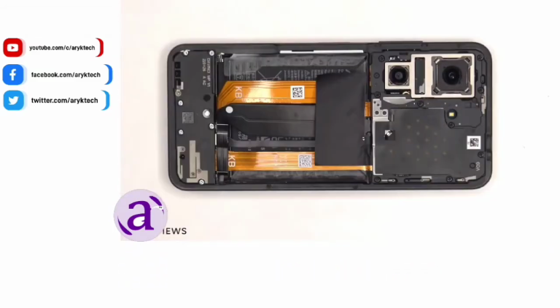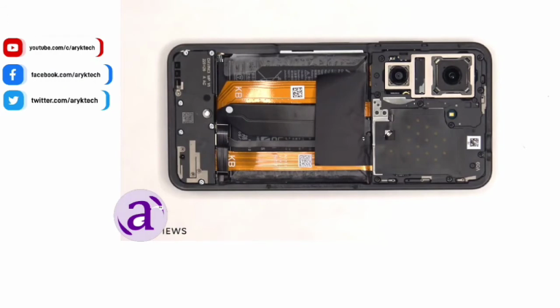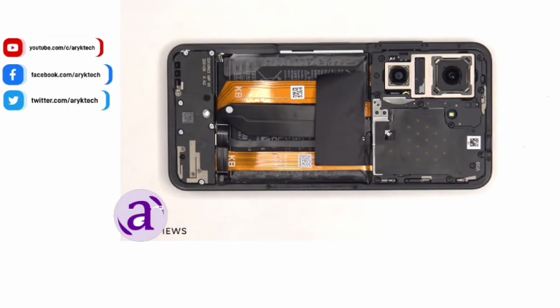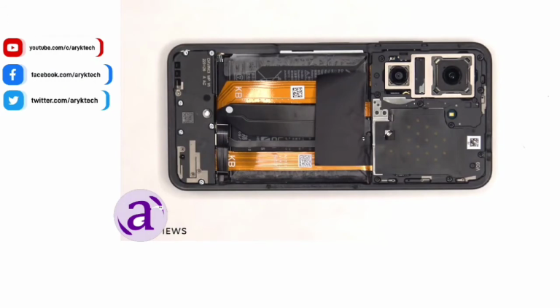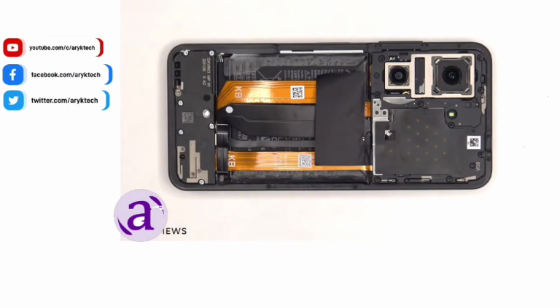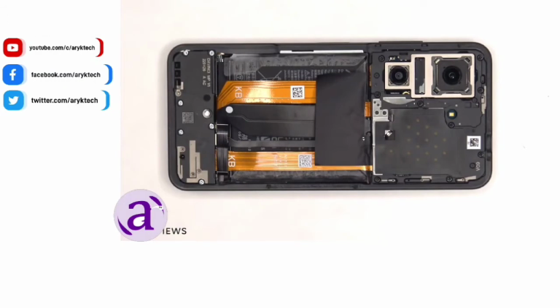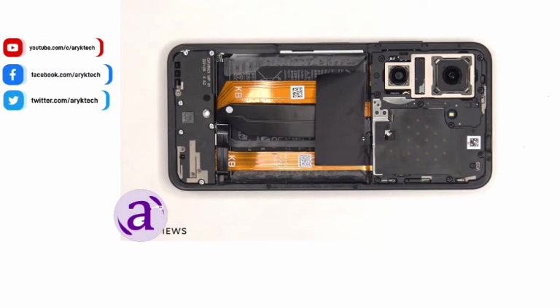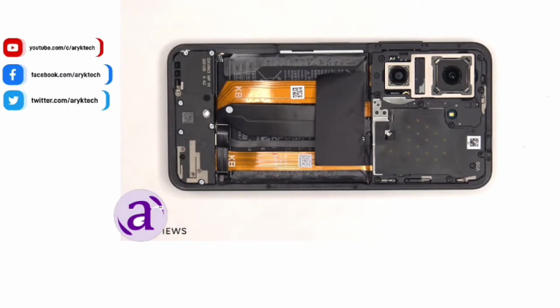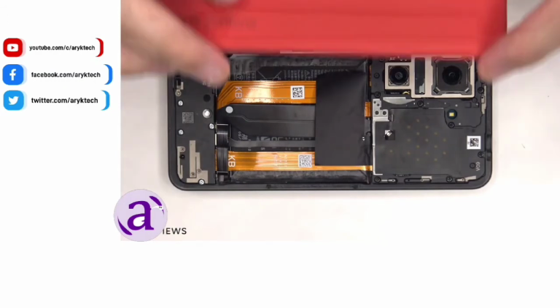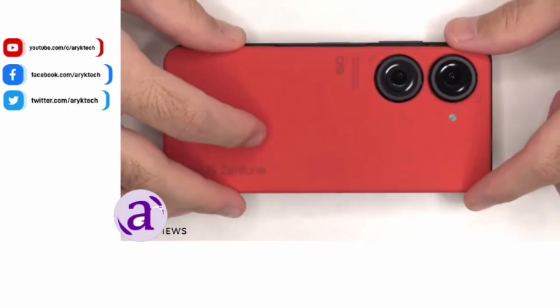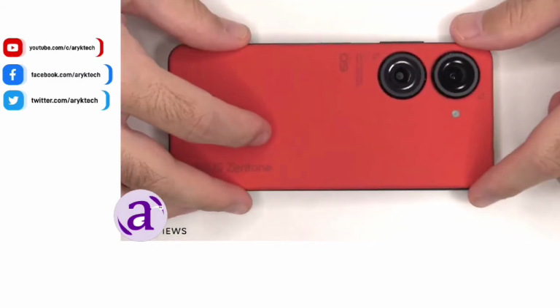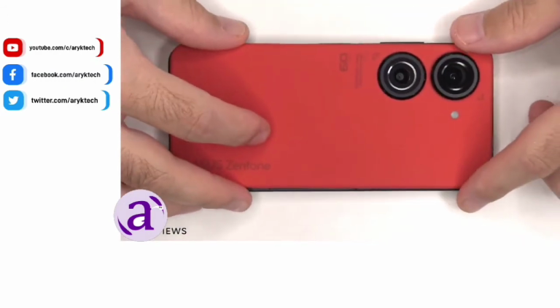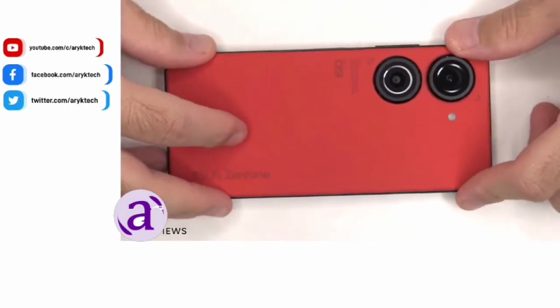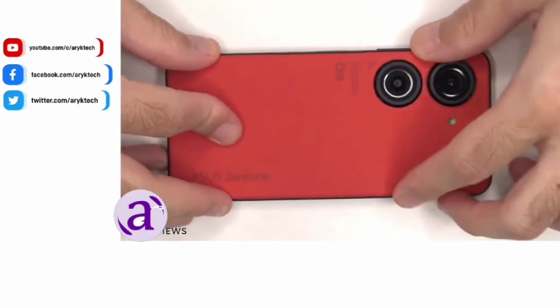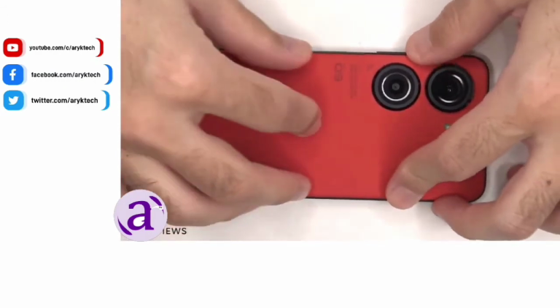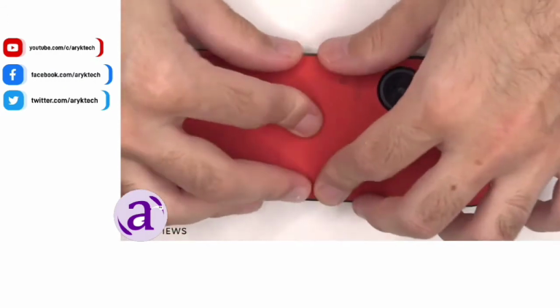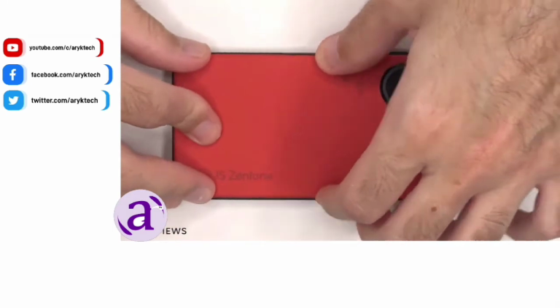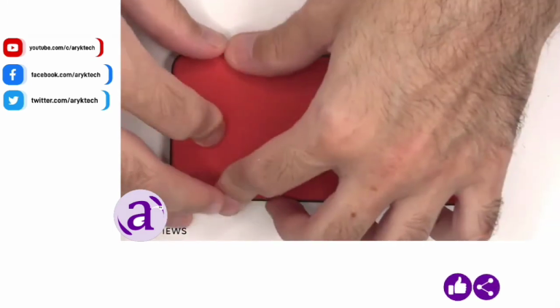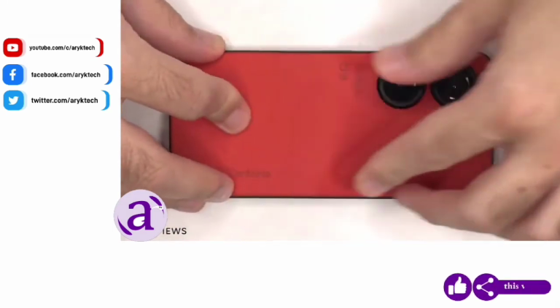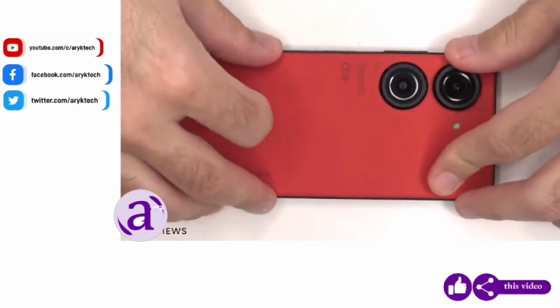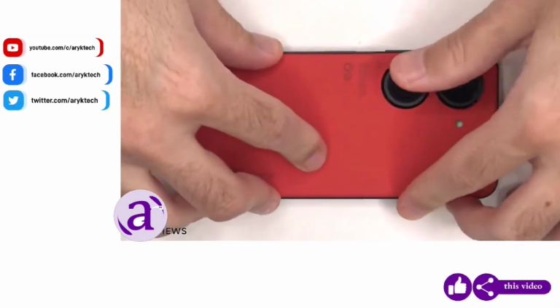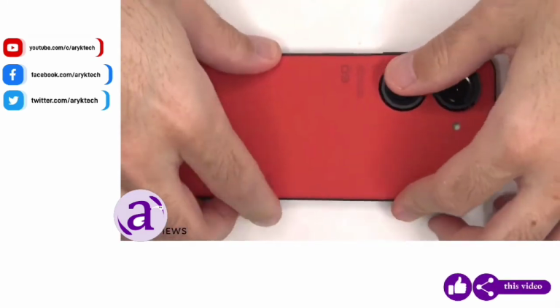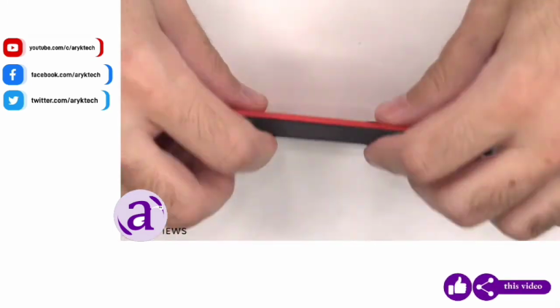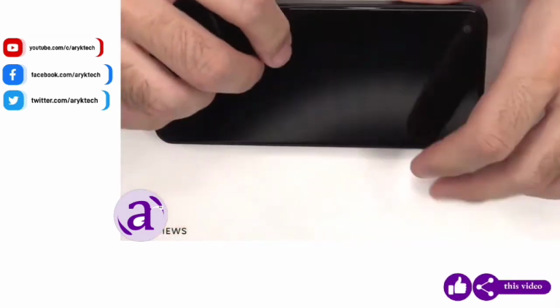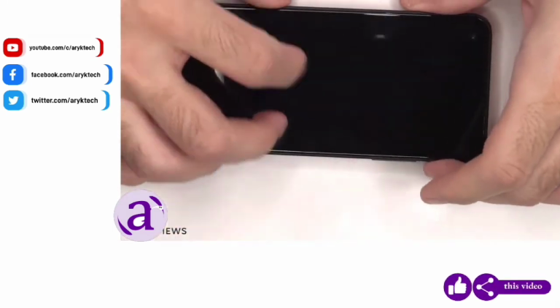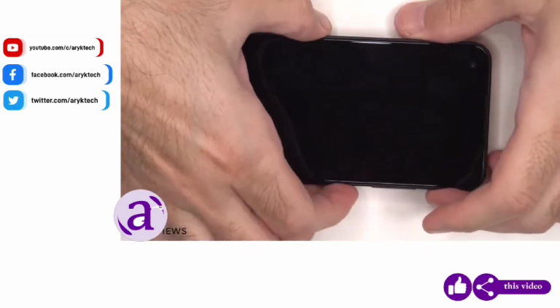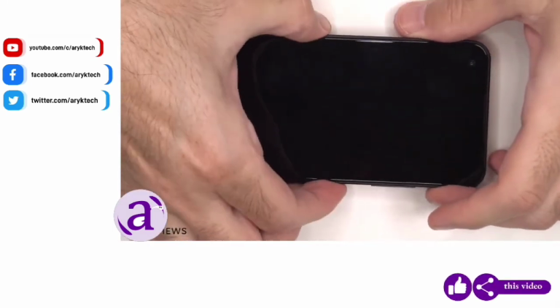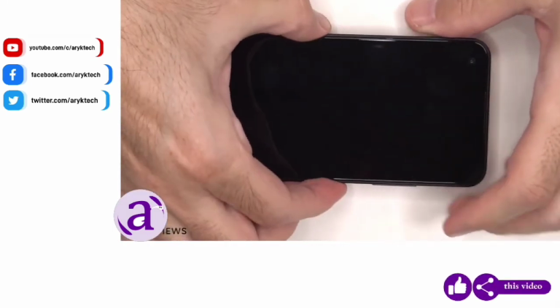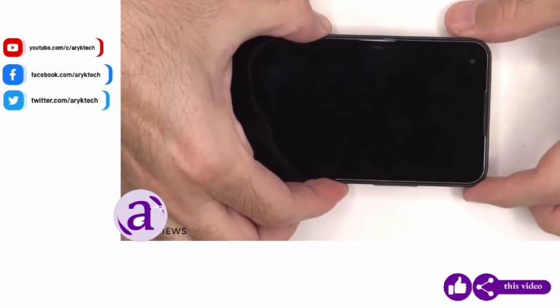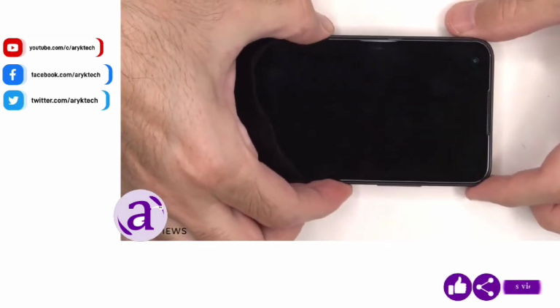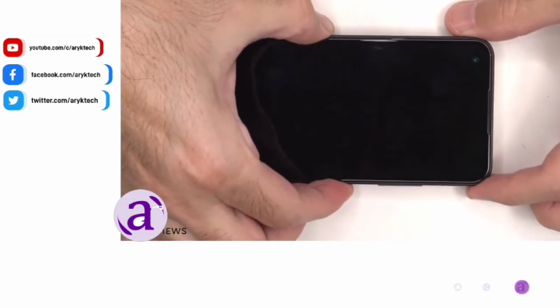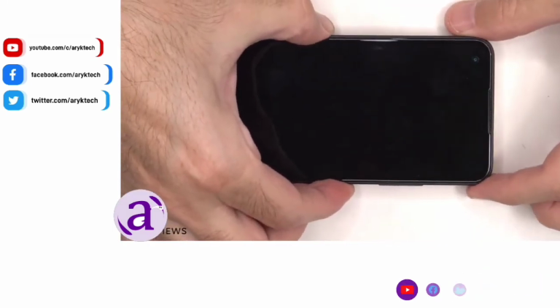Once all the screws are back in place, apply a new adhesive and replace the back plate. Flip over the phone, power it on, and you're done.